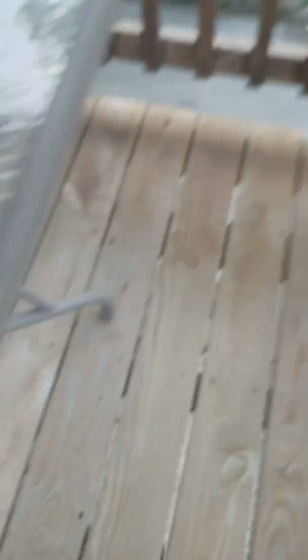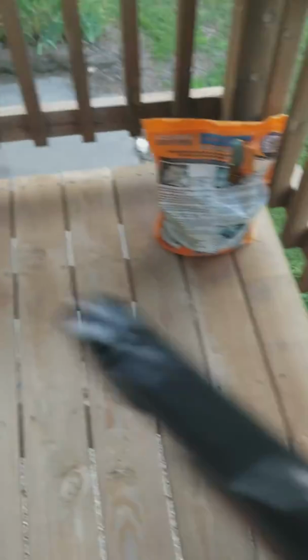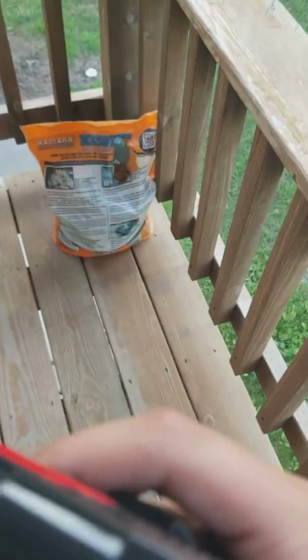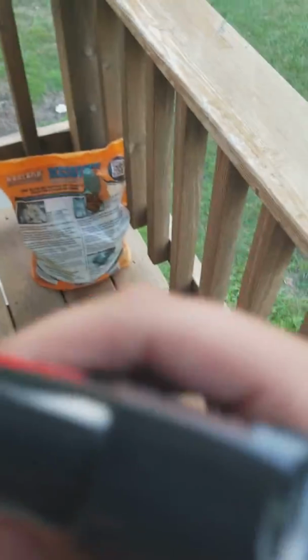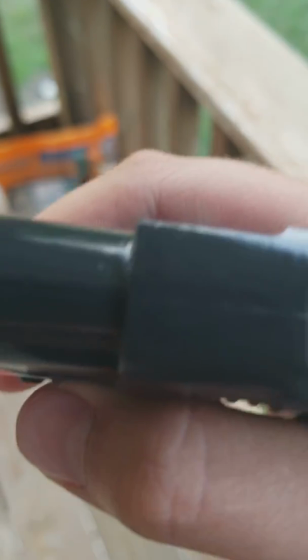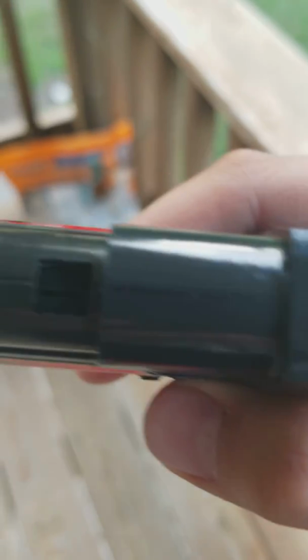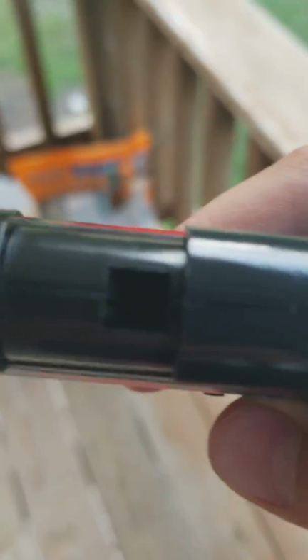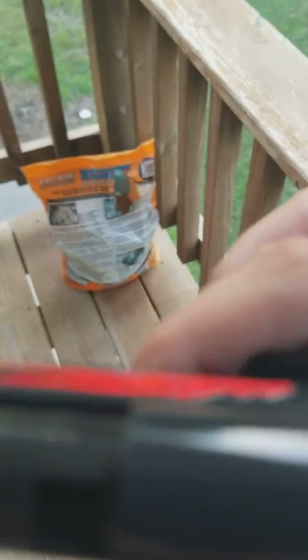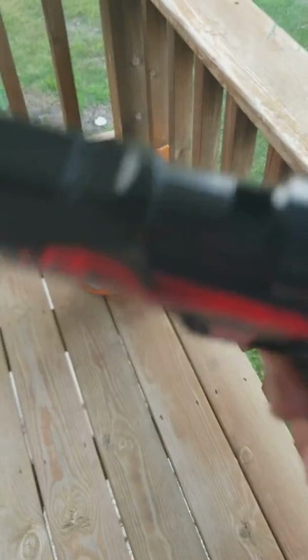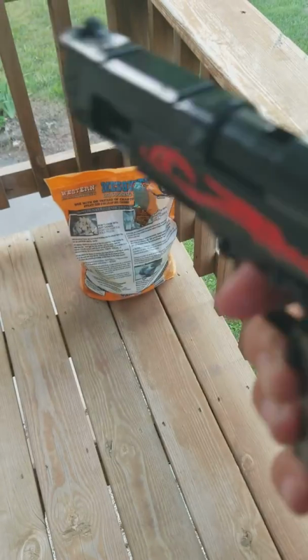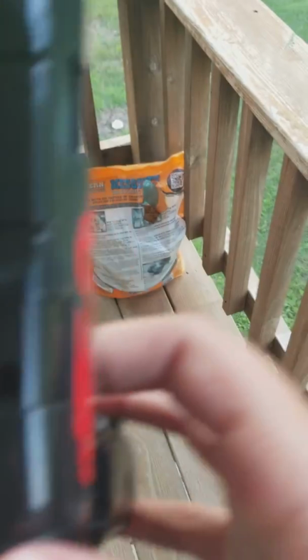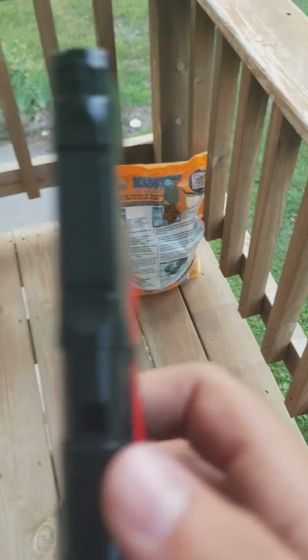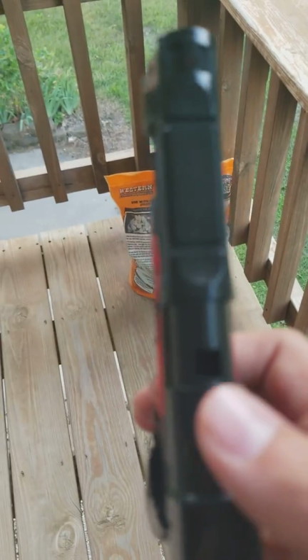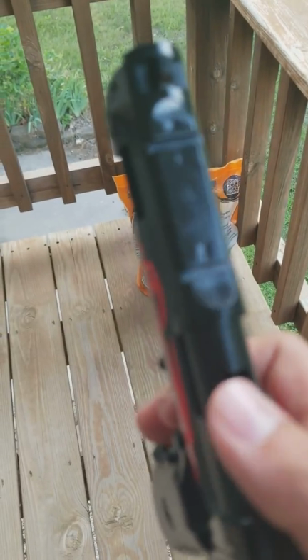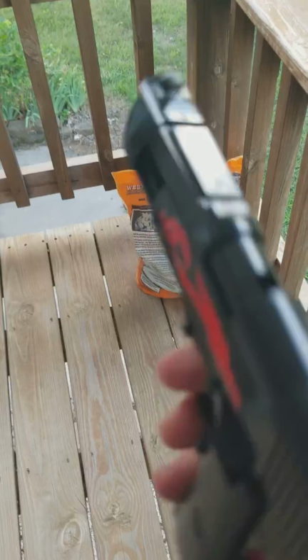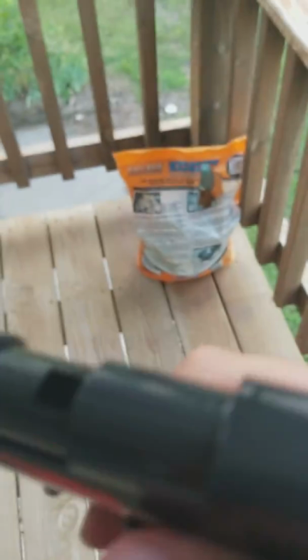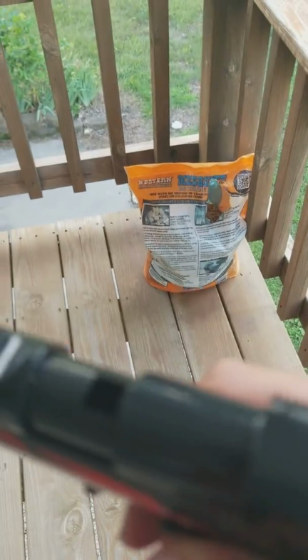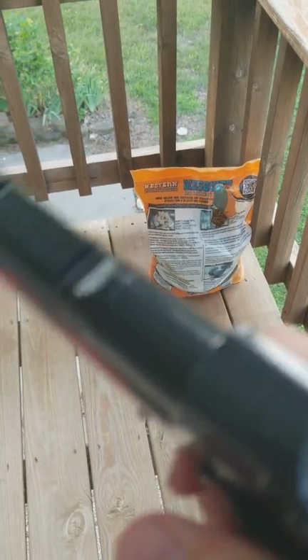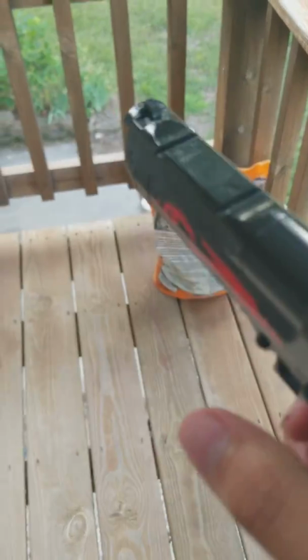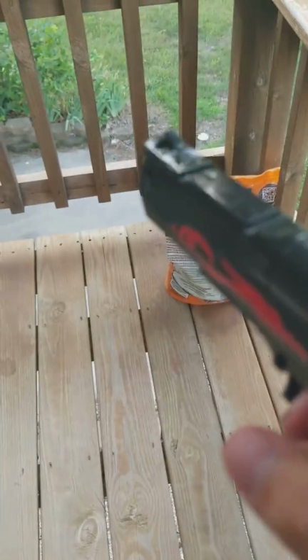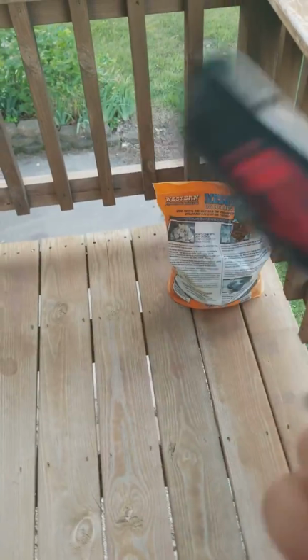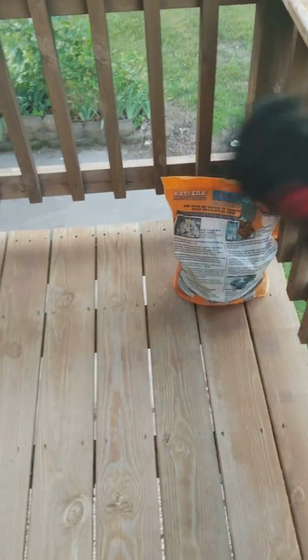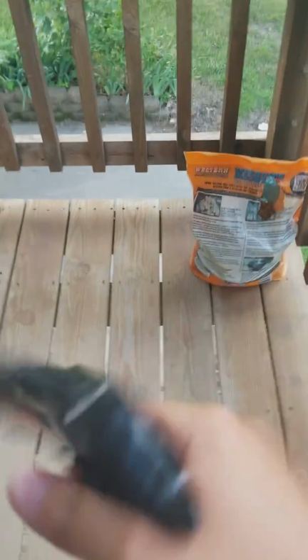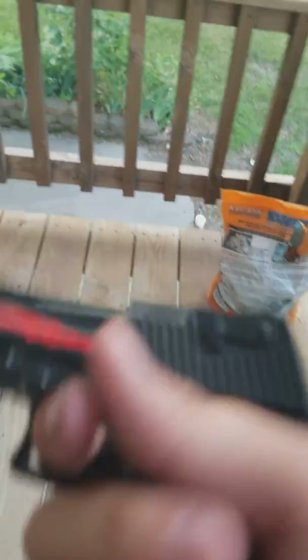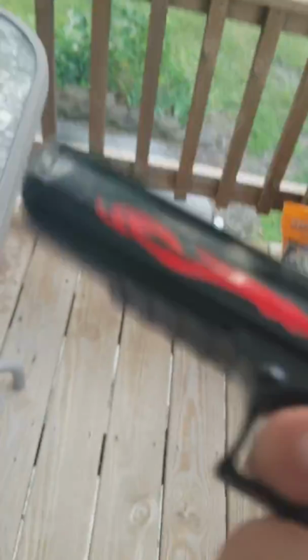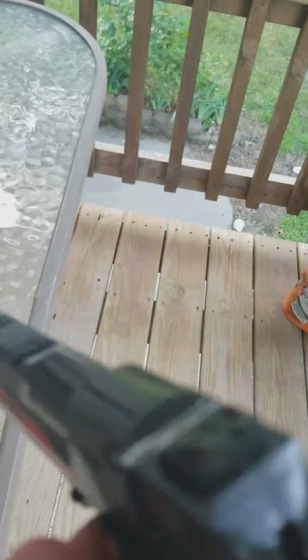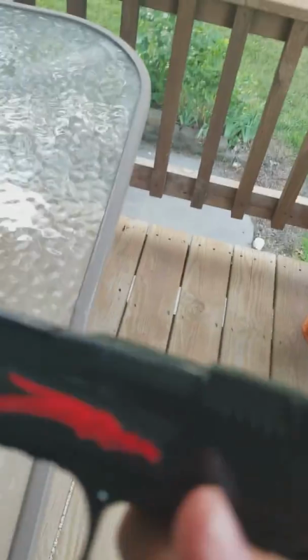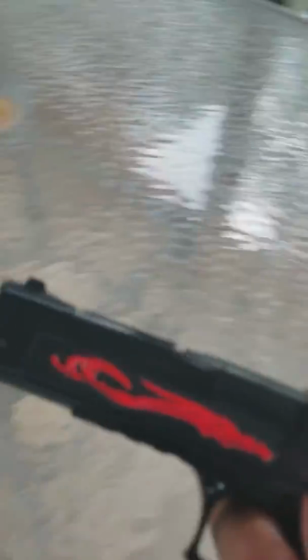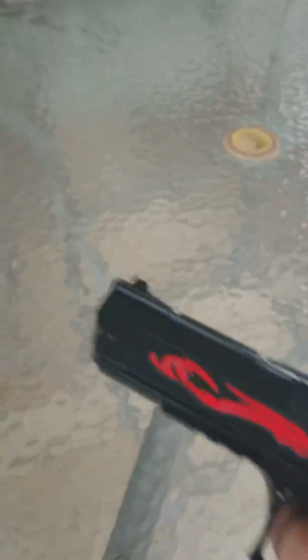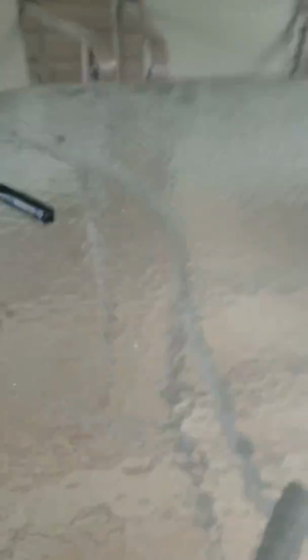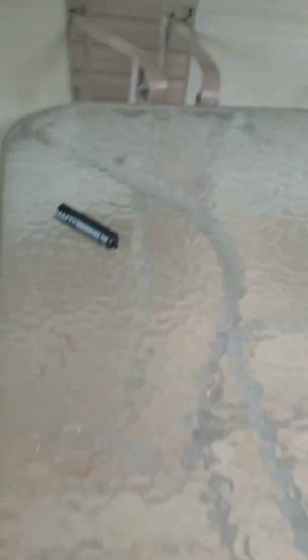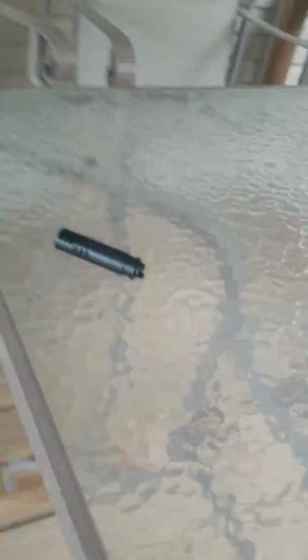Okay, so you see that little hole right there? You put a BB in that hole, lock this forward, then go bang. And it comes with a simulated suppressor.